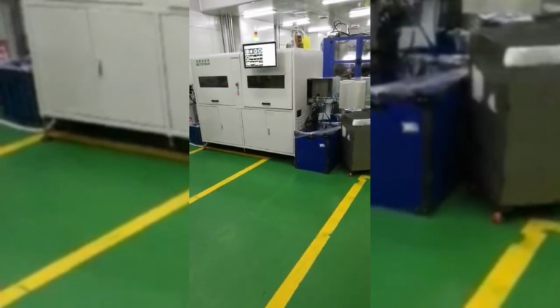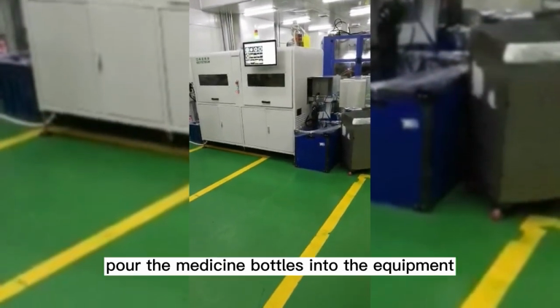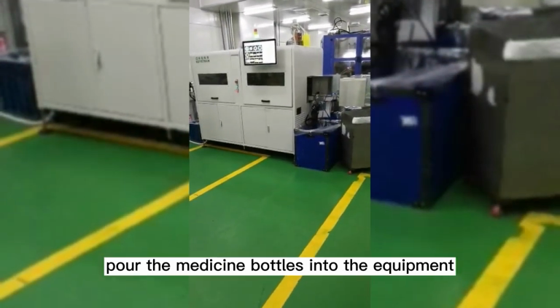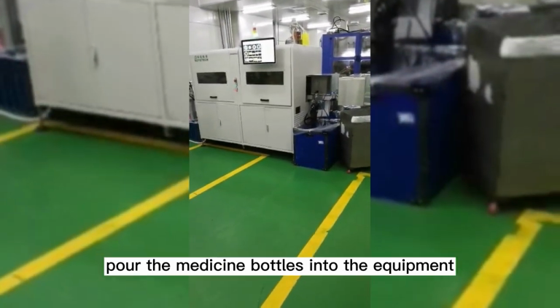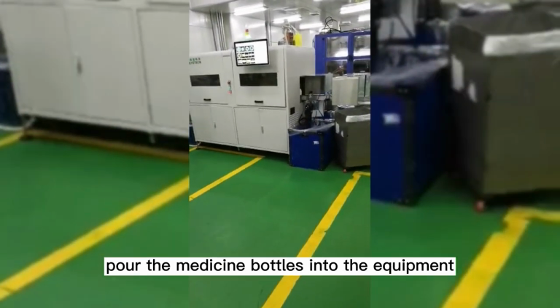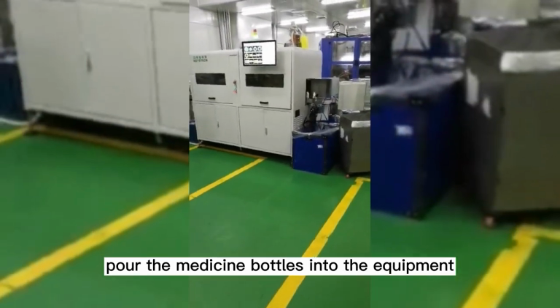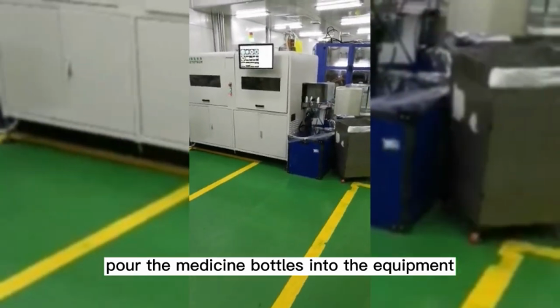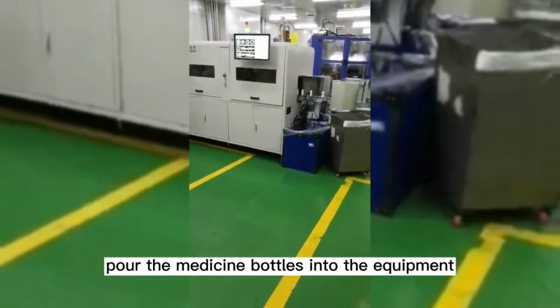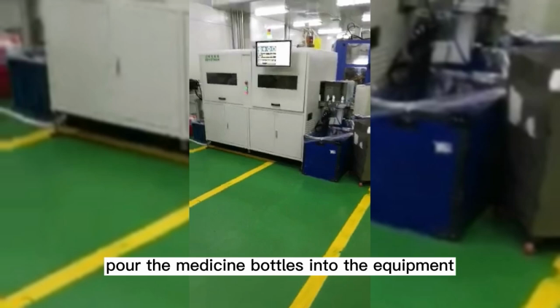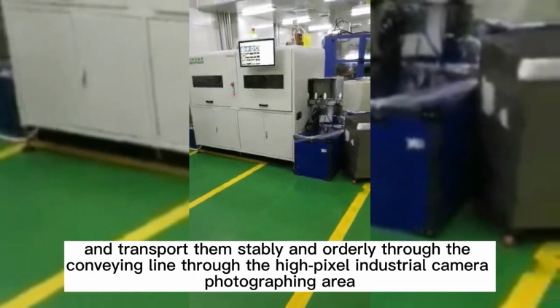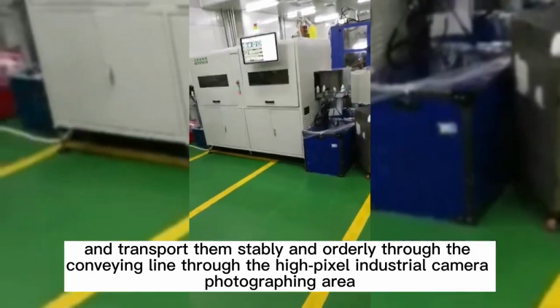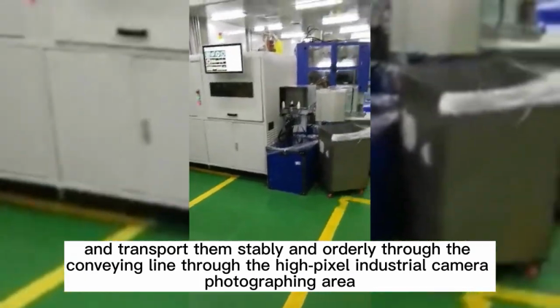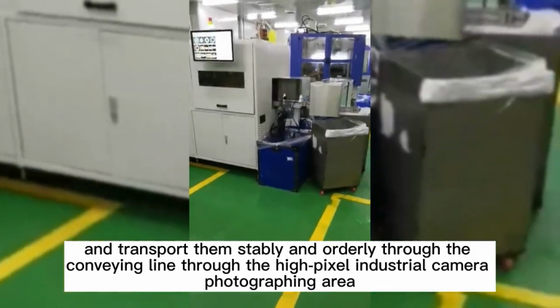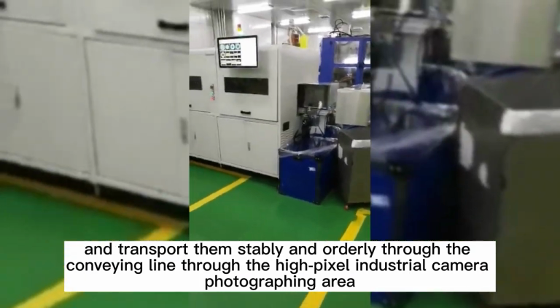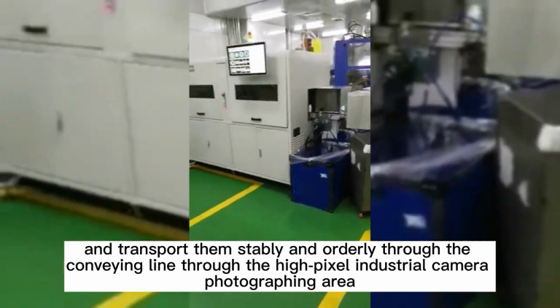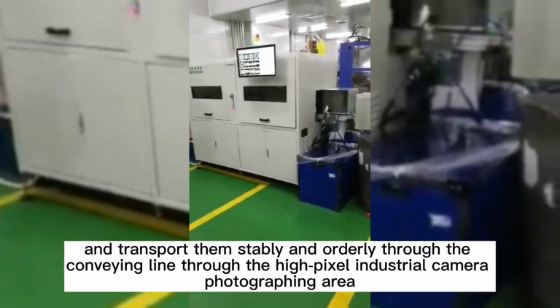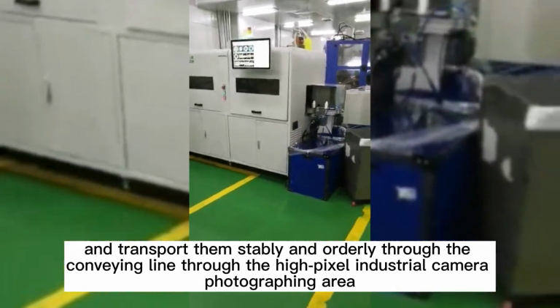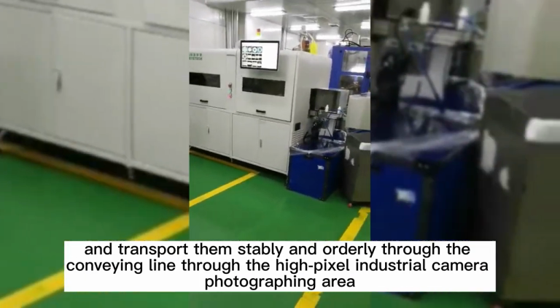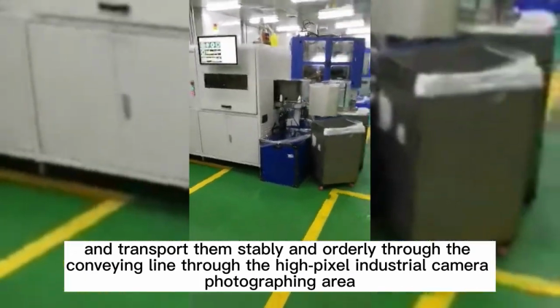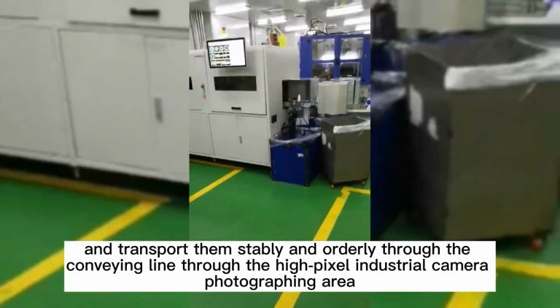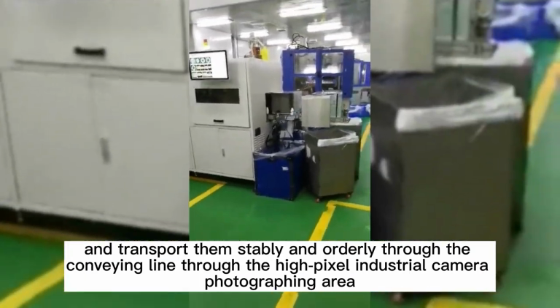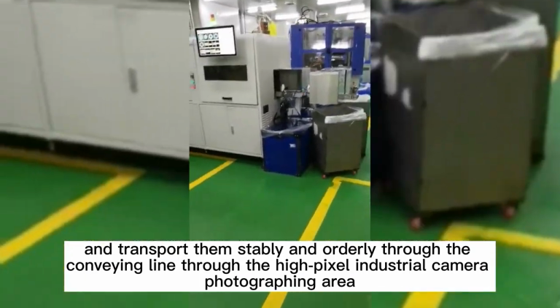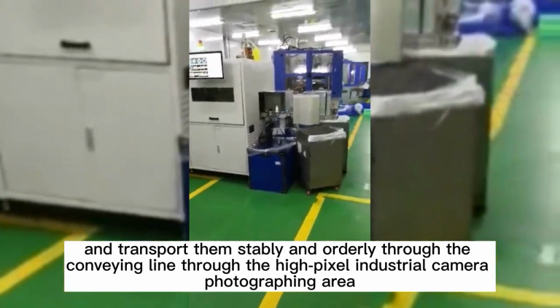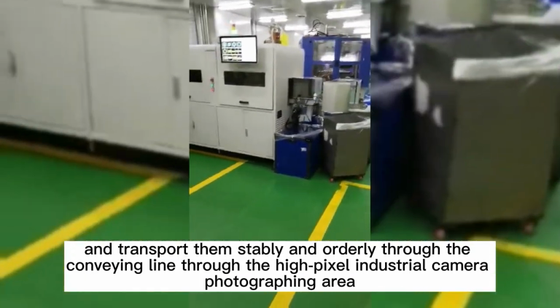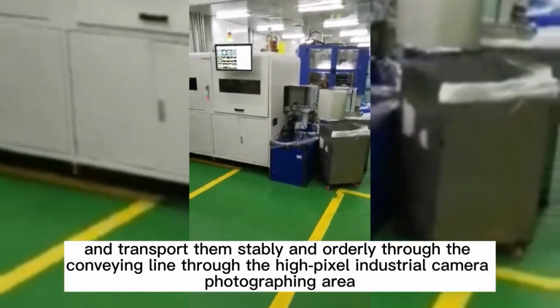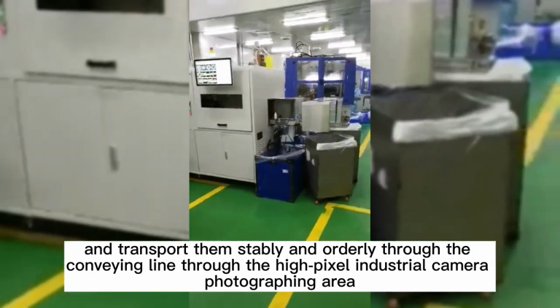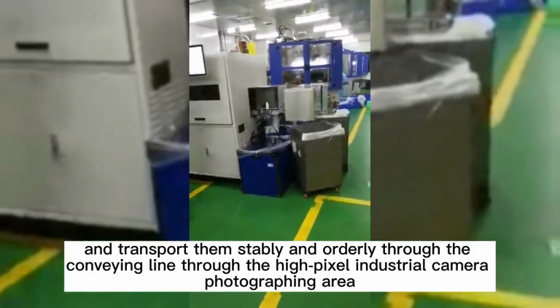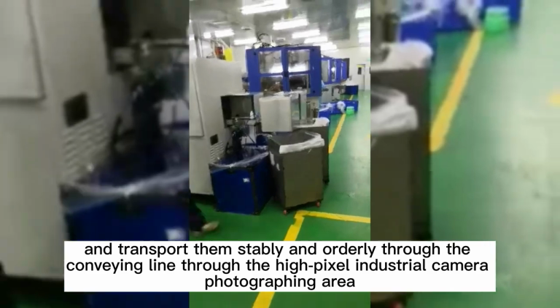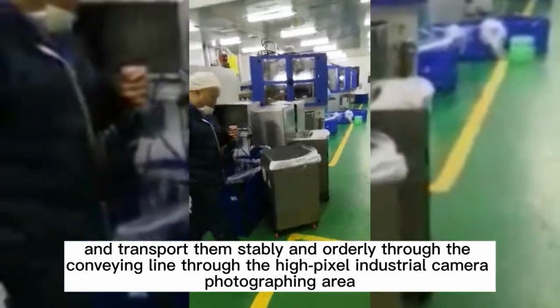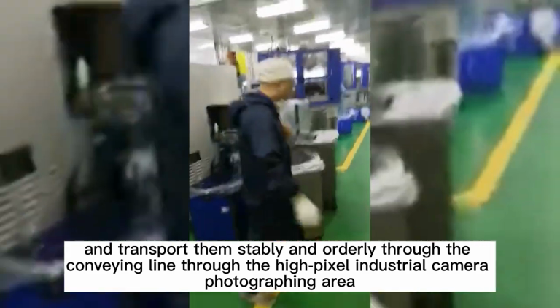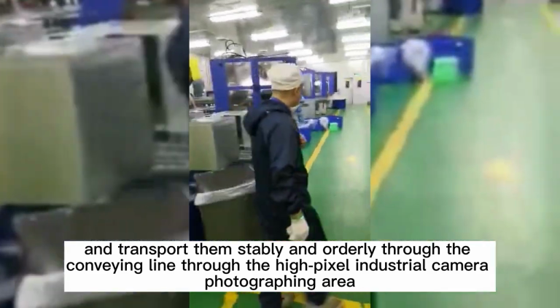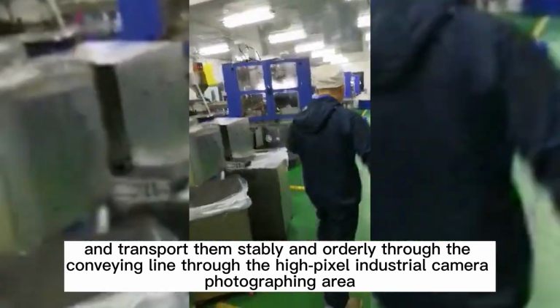Medicine bottles are poured into the equipment and transported stably and orderly through the conveying line, passing through the high-pixel industrial camera photographing area.